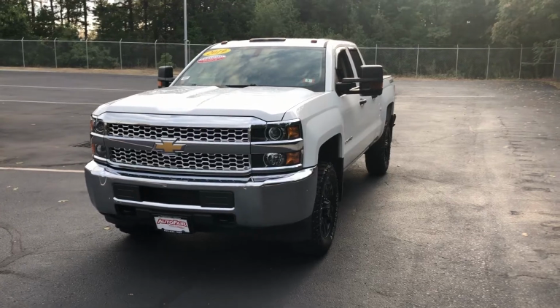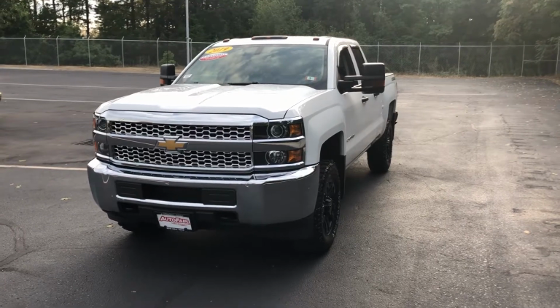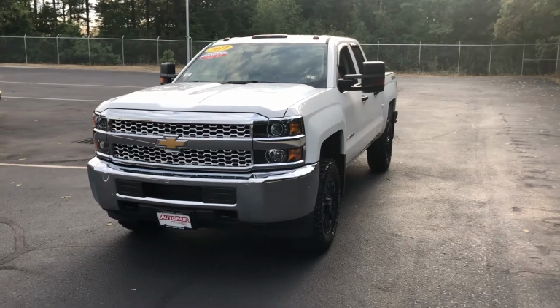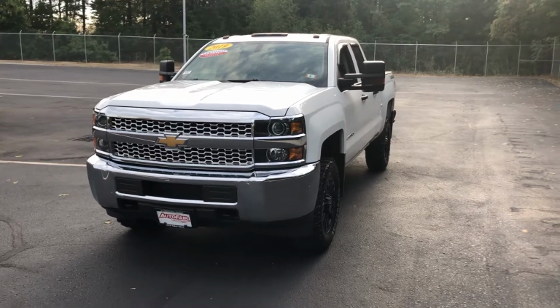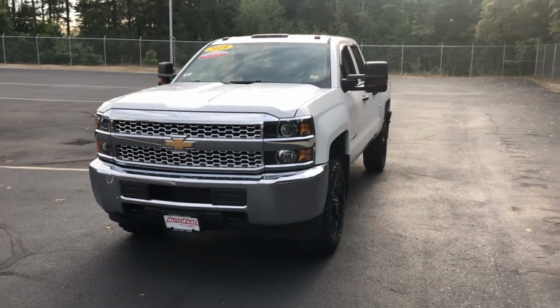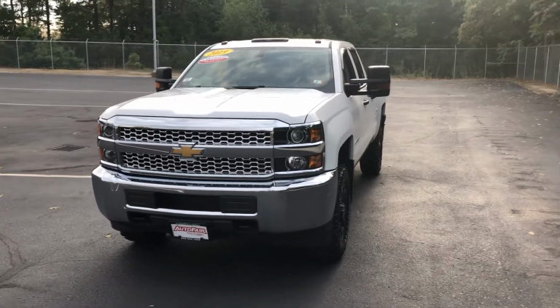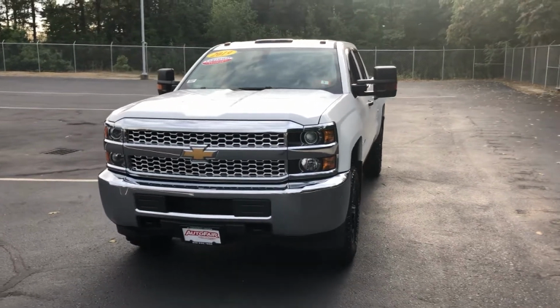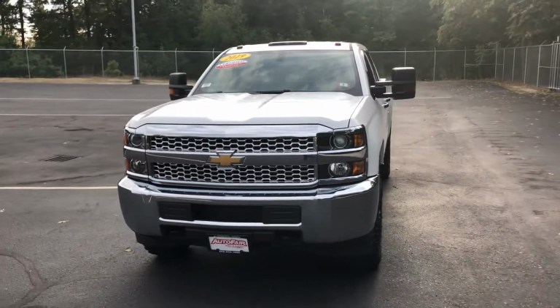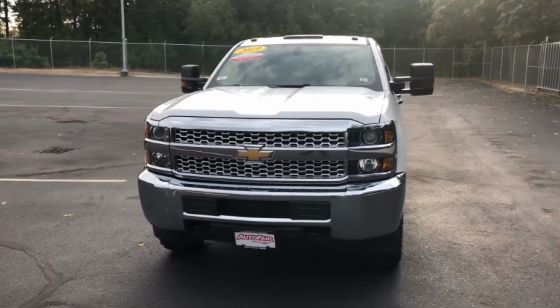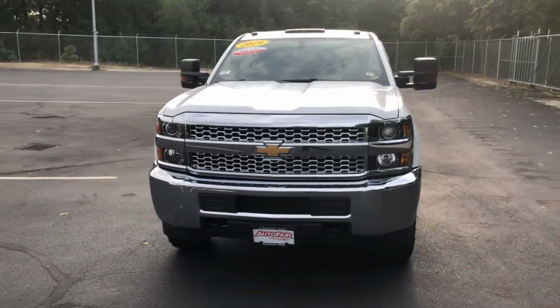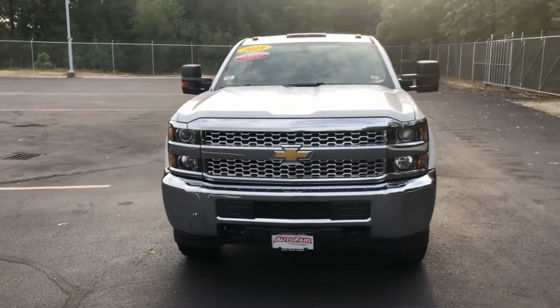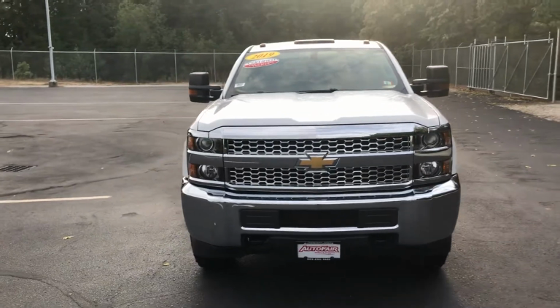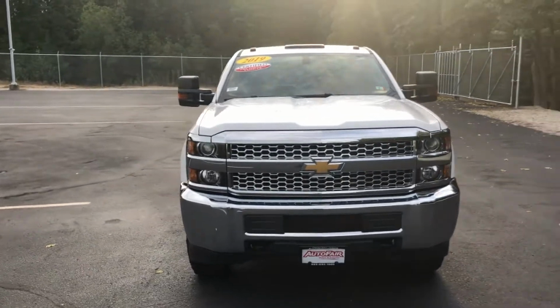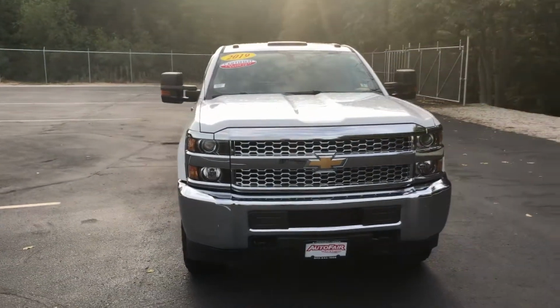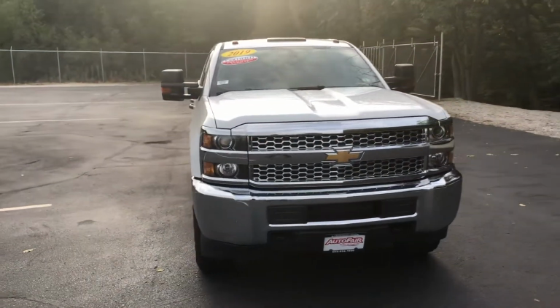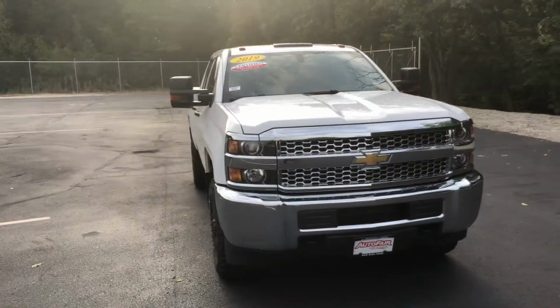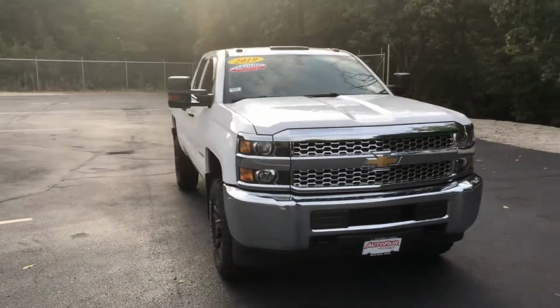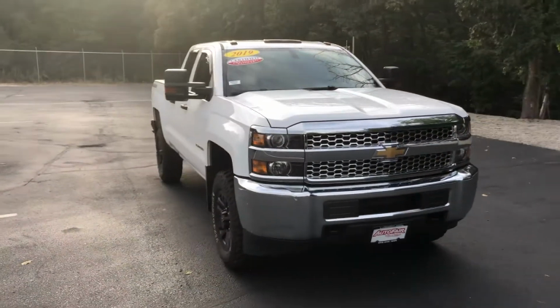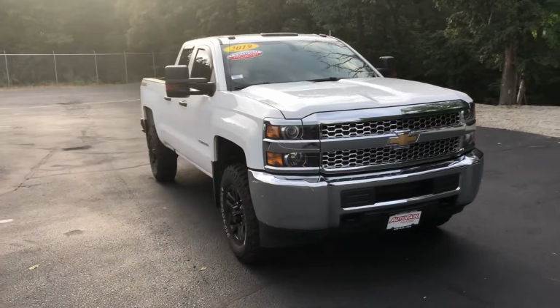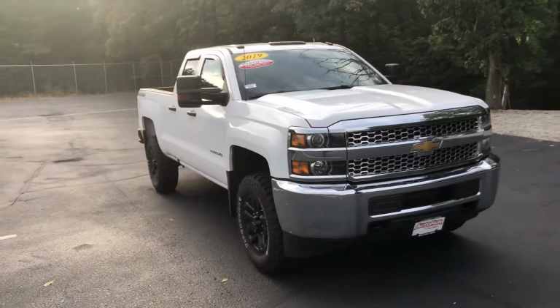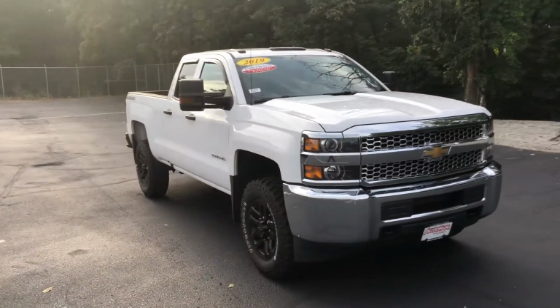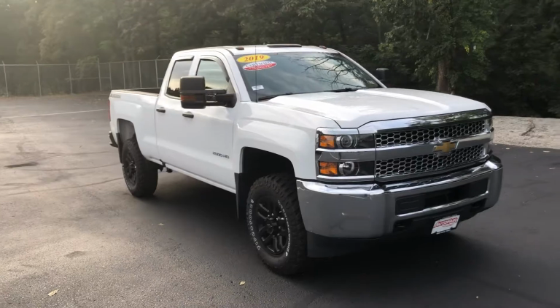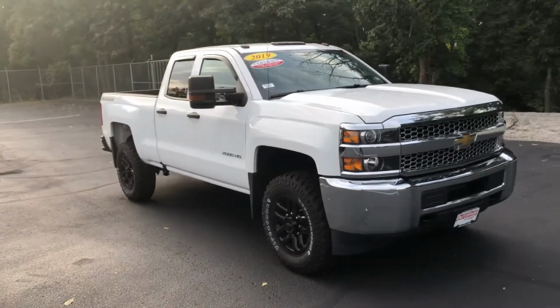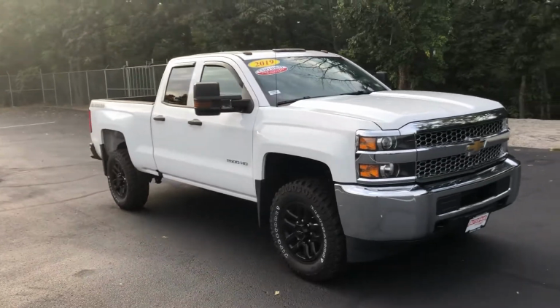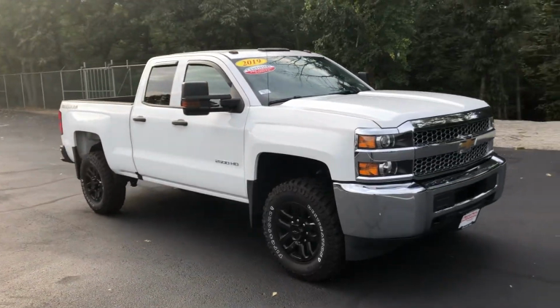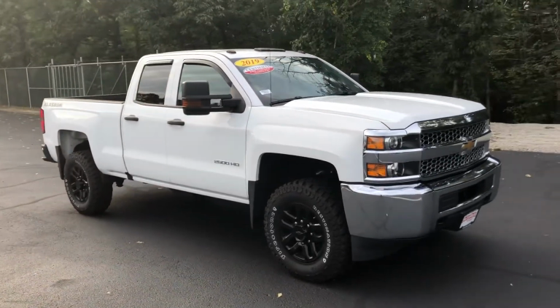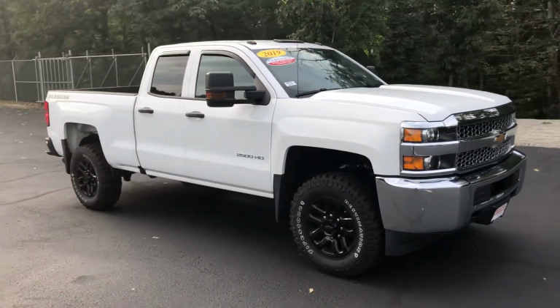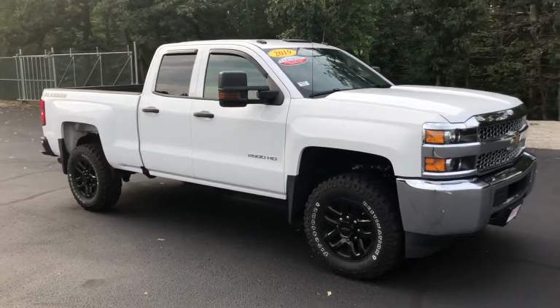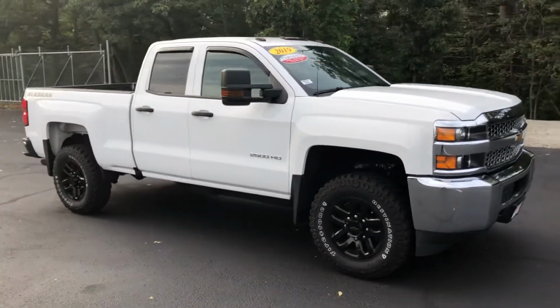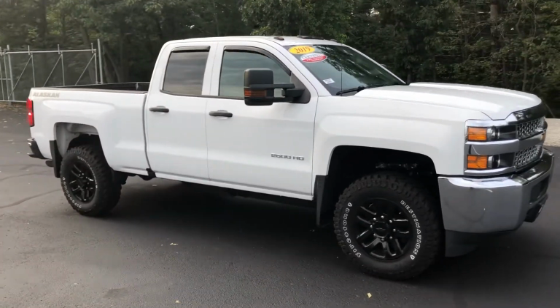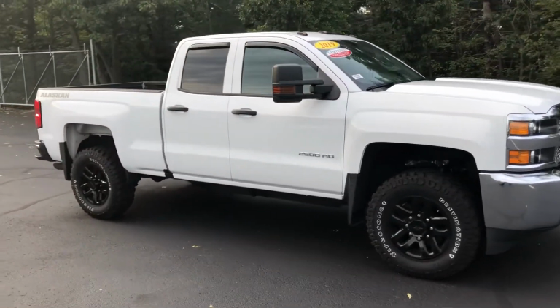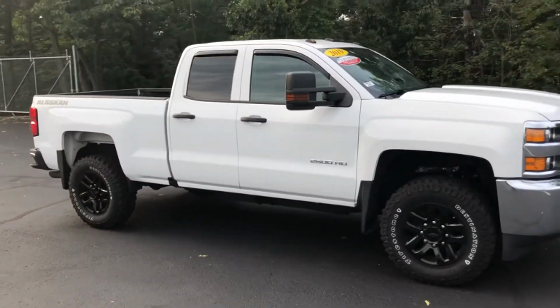Hey Justin, it's Emin from Auto for a Honda, and this is your 2019 Chevy Silverado 2500 HD. The color on this is Summit White with the 19-inch black-on-black rims.